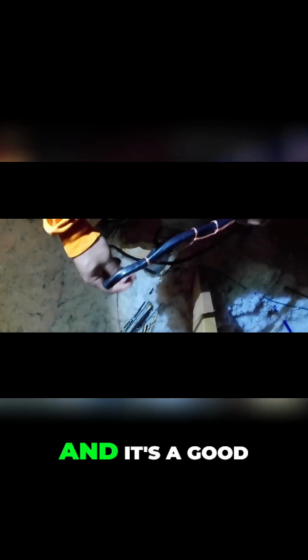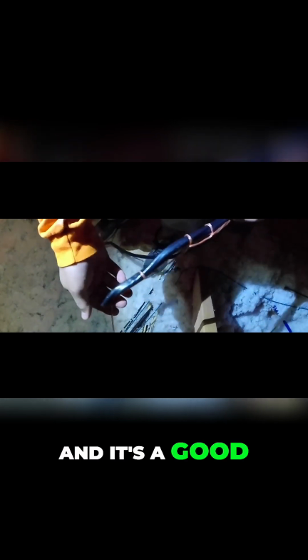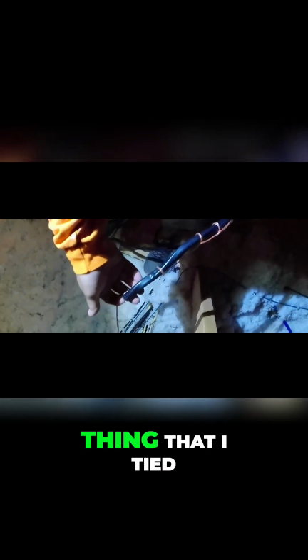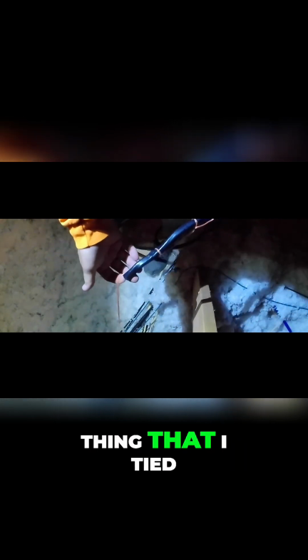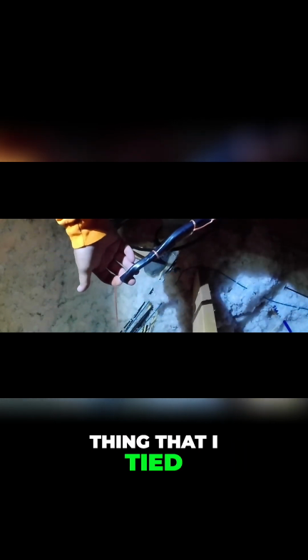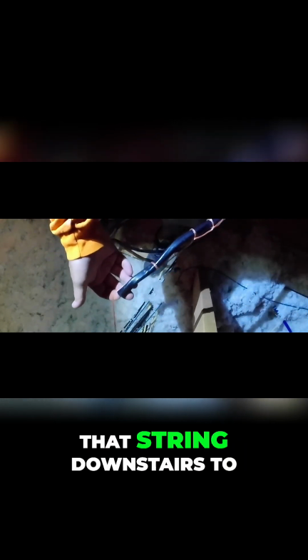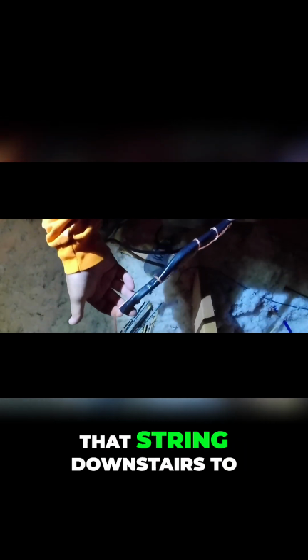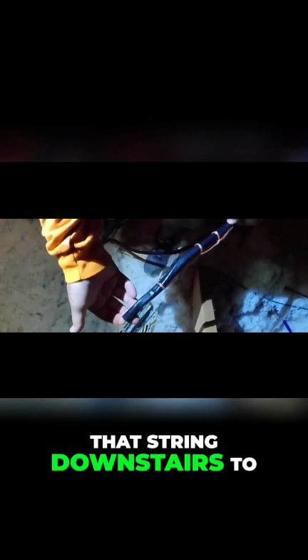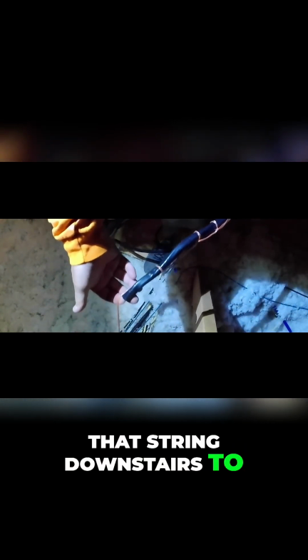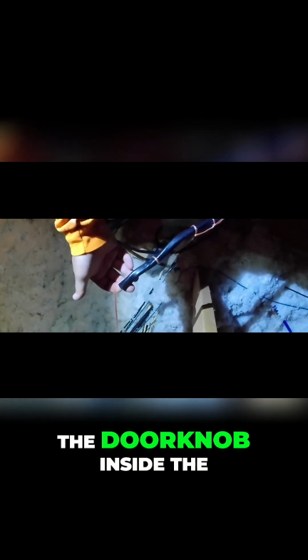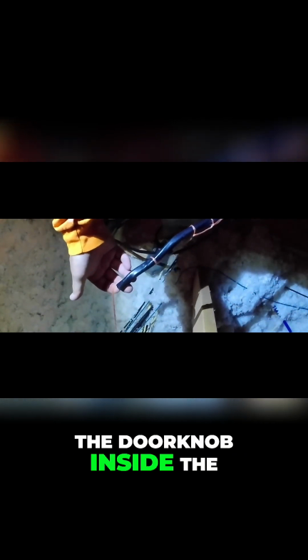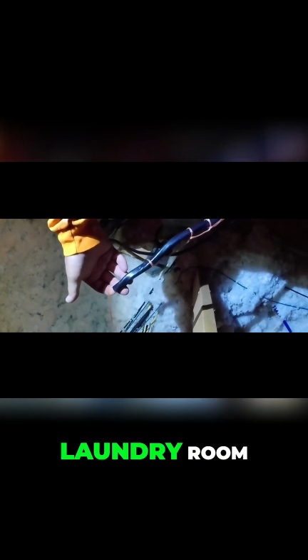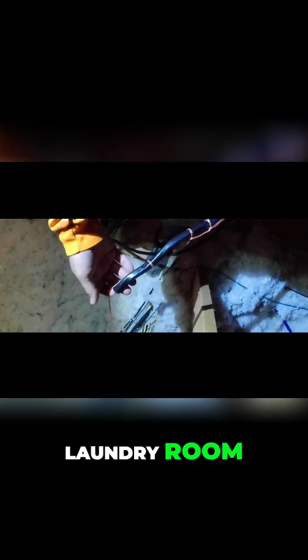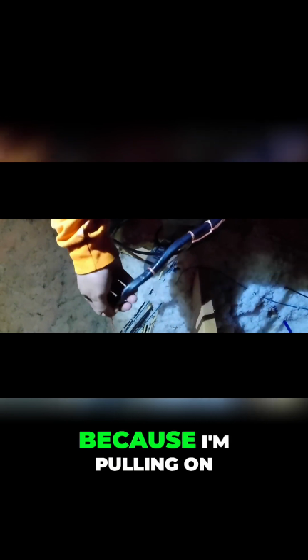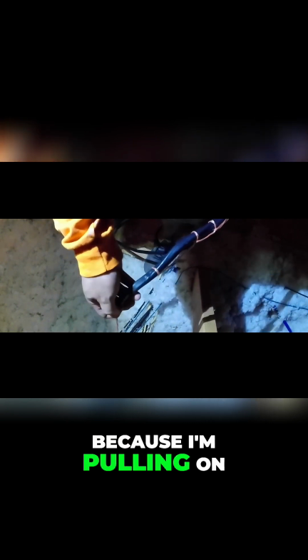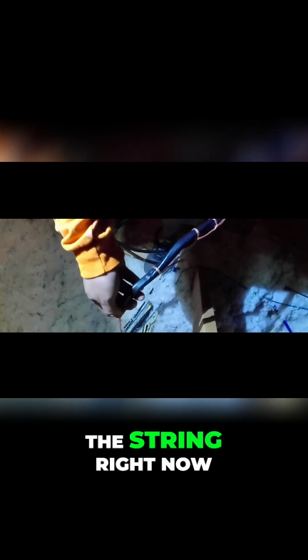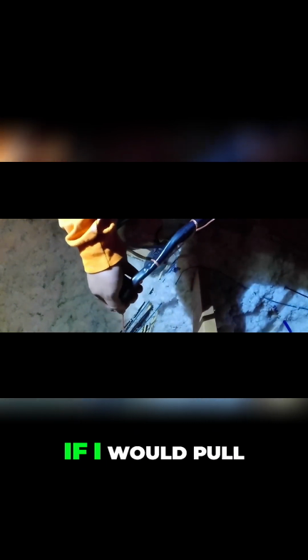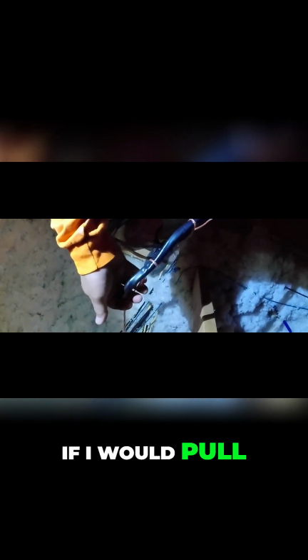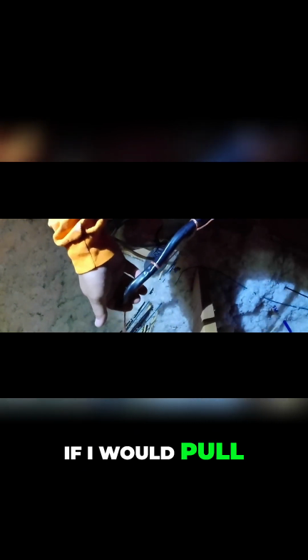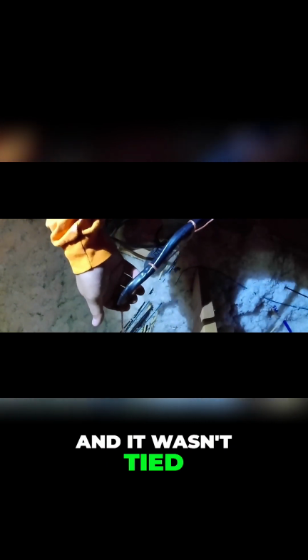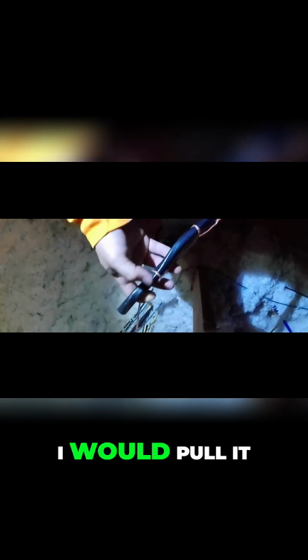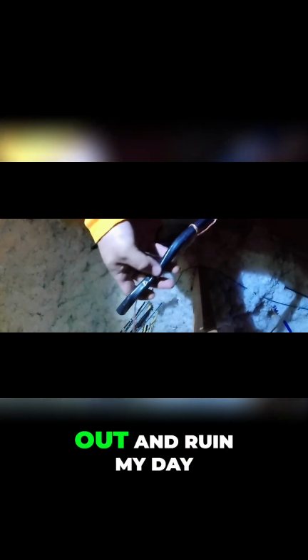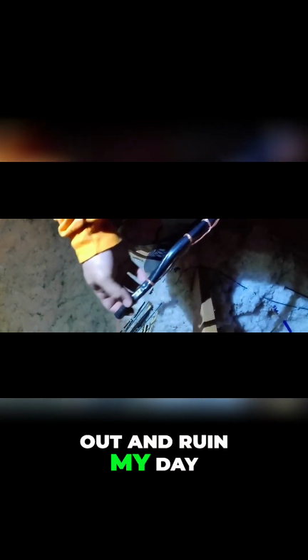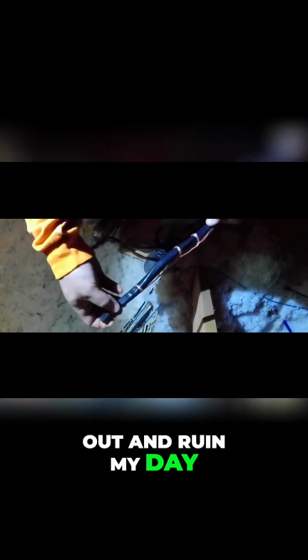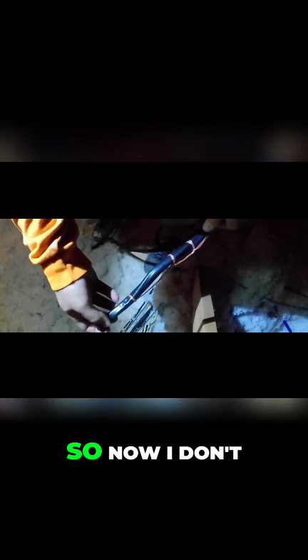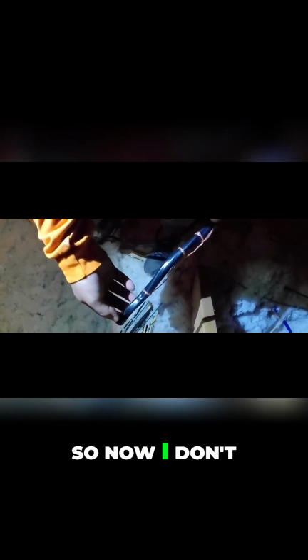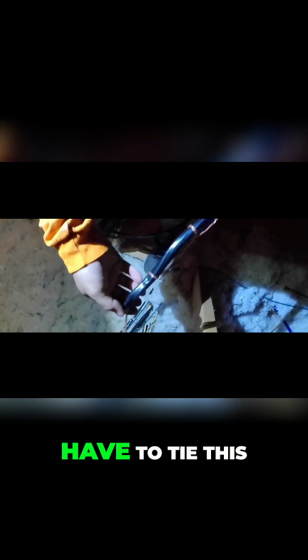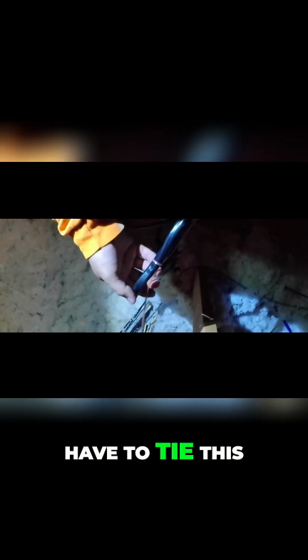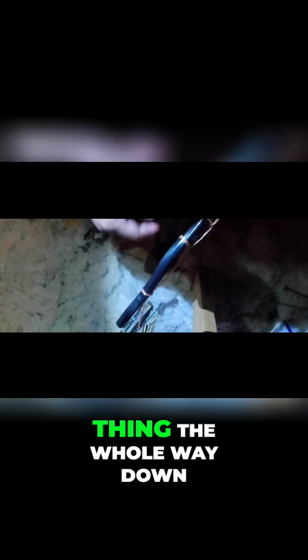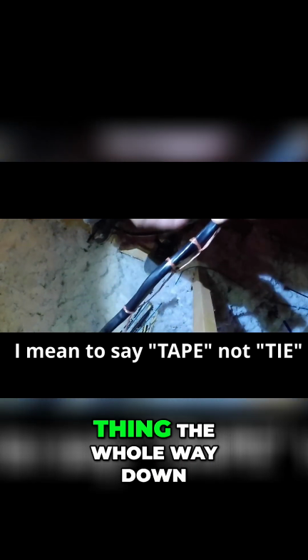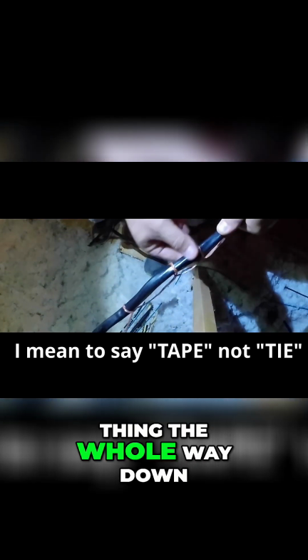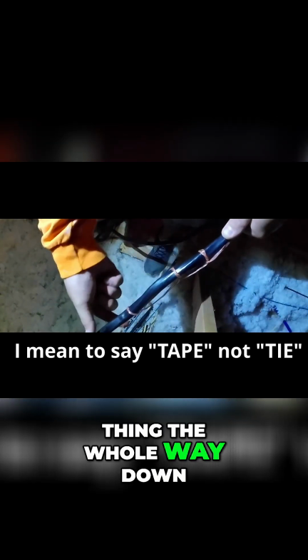It's a good thing that I tied that string downstairs to the doorknob inside the laundry room, because I'm pulling on the string right now. If I would pull and it wasn't tied, I would pull it out and ruin my day.